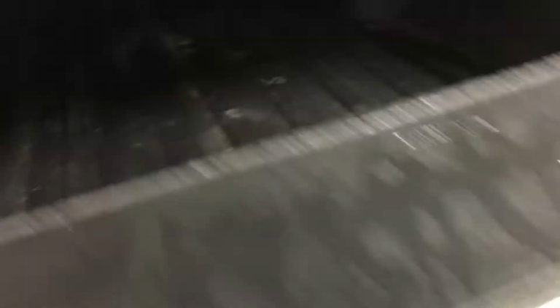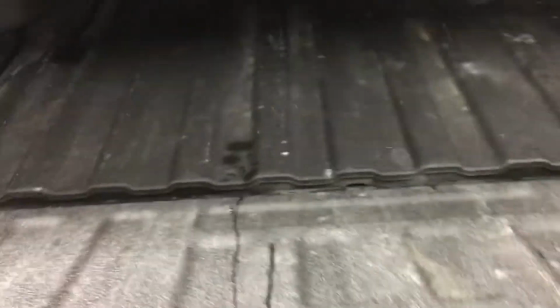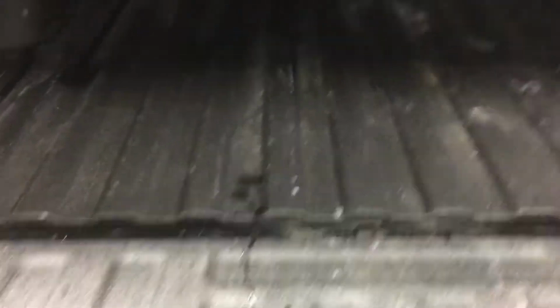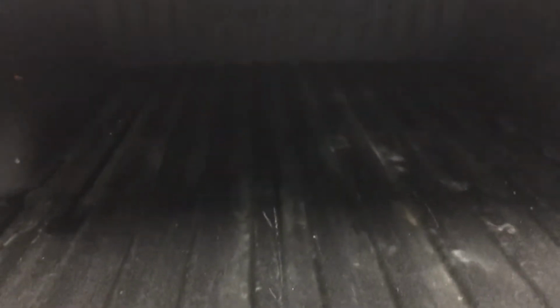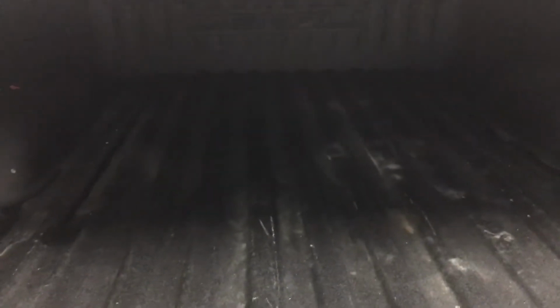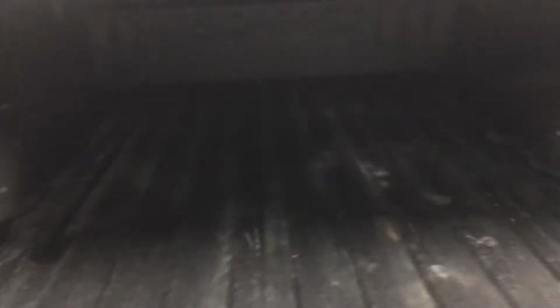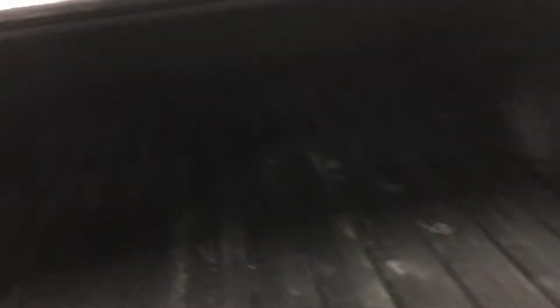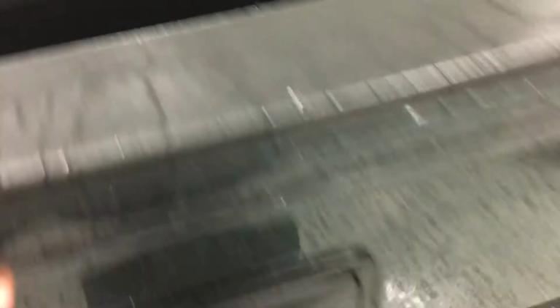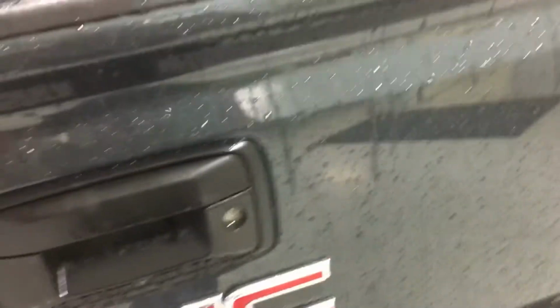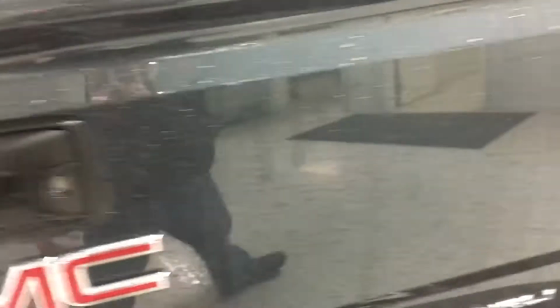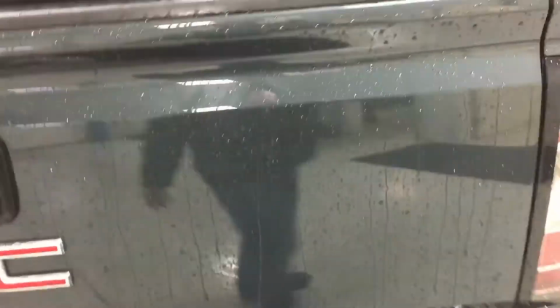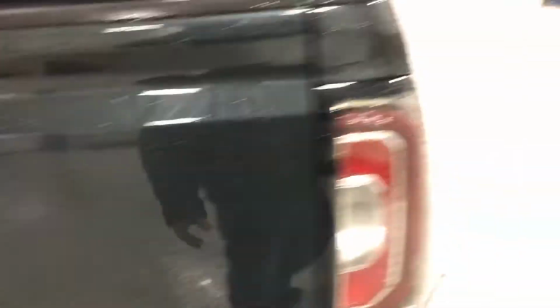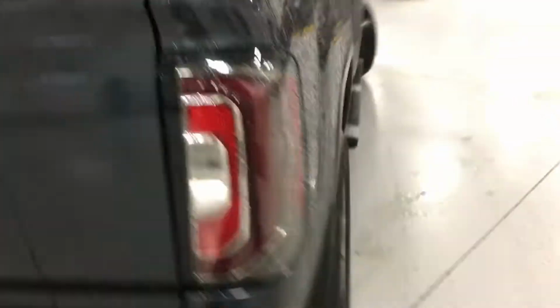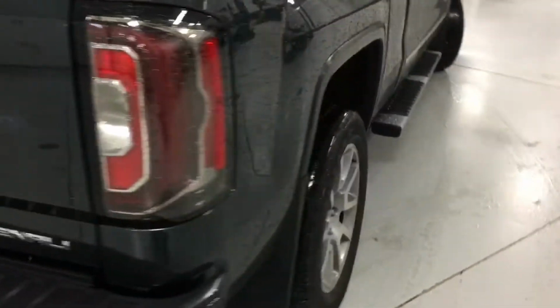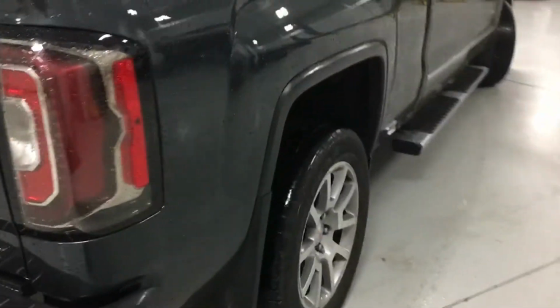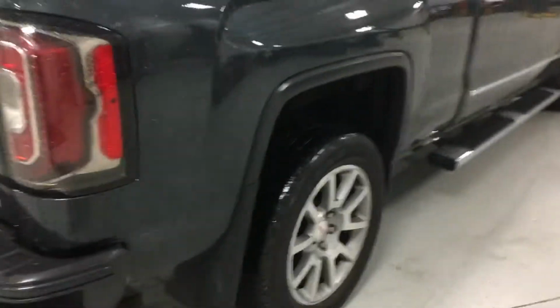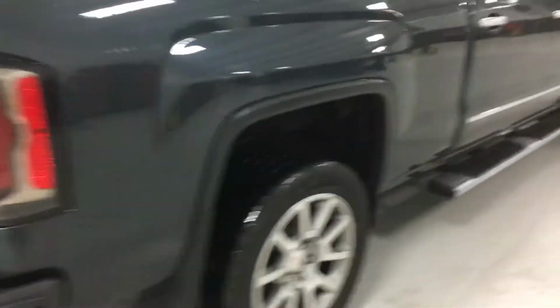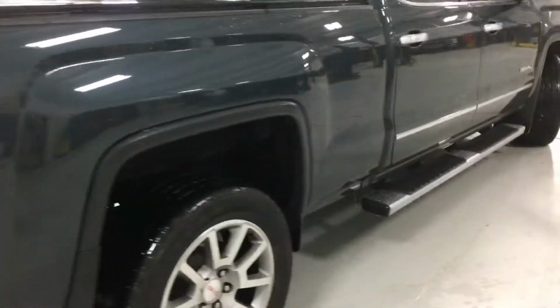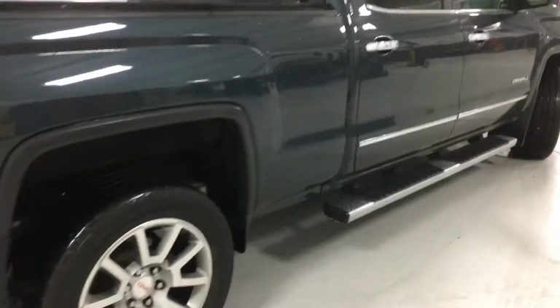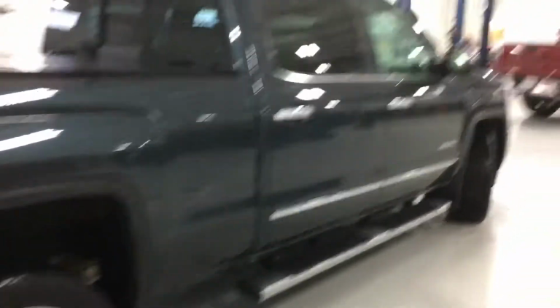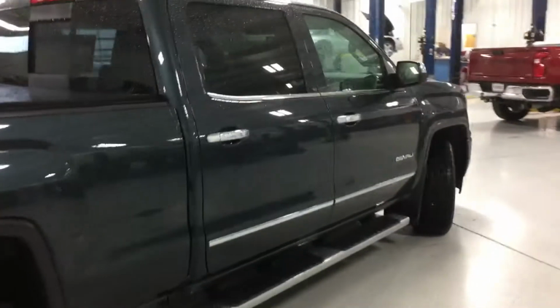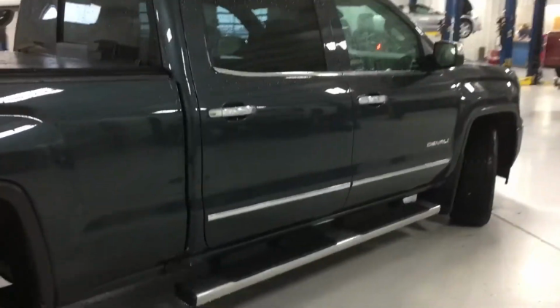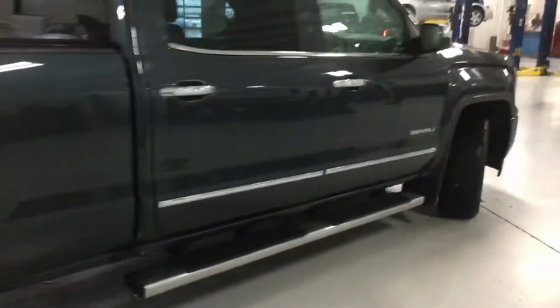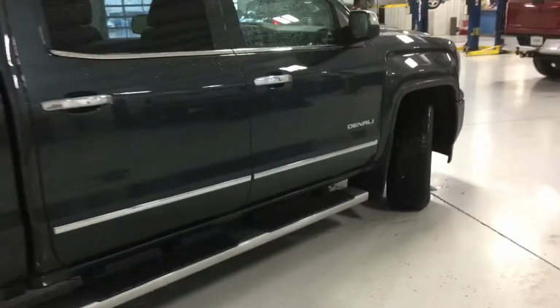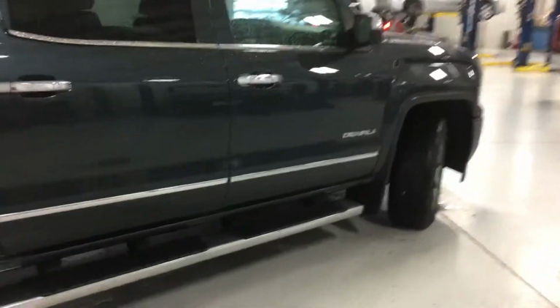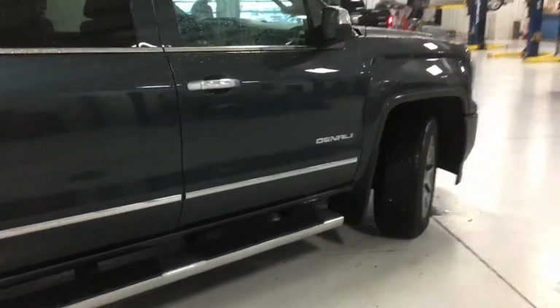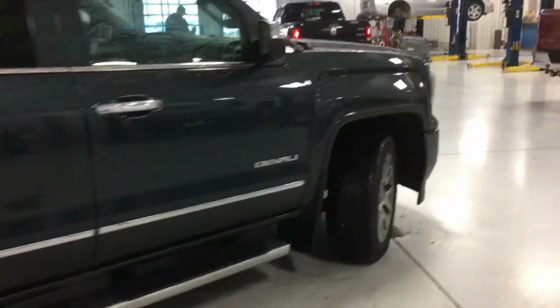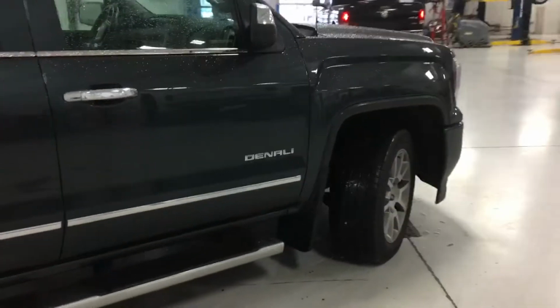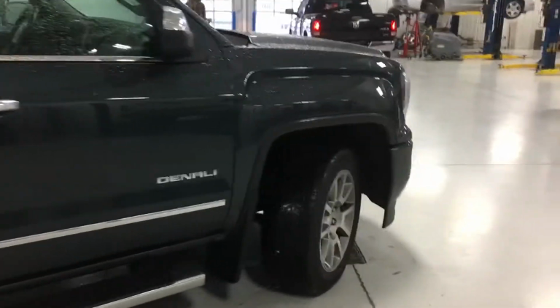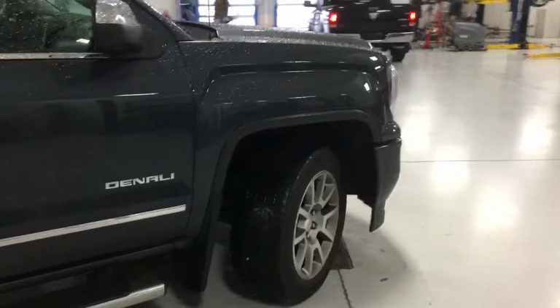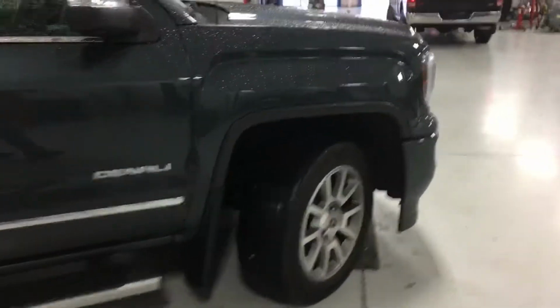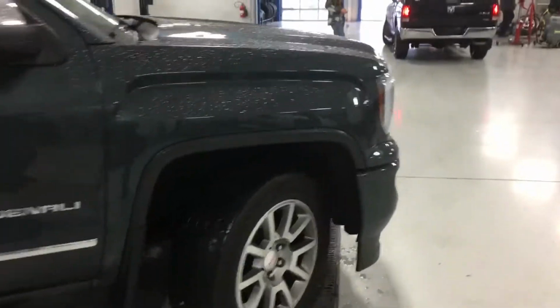It does have your spray-in bed liner underneath your tonneau cover — looks like a three-fold tonneau cover. I didn't notice any dings, dents, or scratches anywhere around this thing. It is a little wet right now, but it looks pretty good to me.